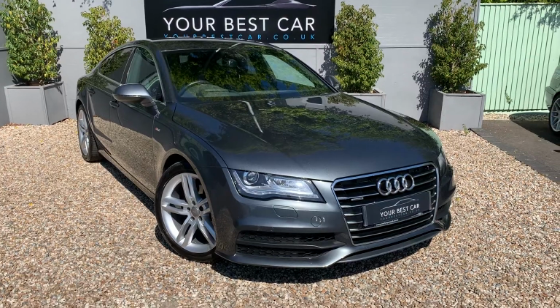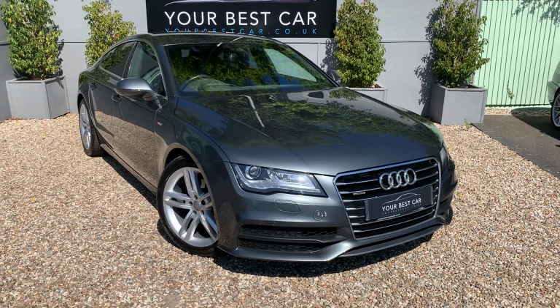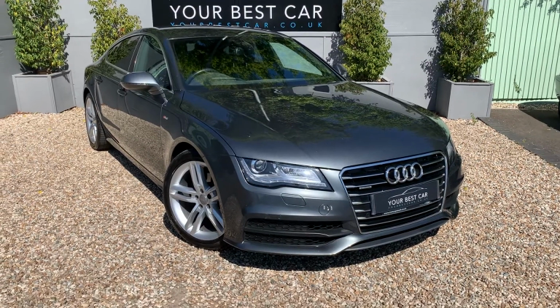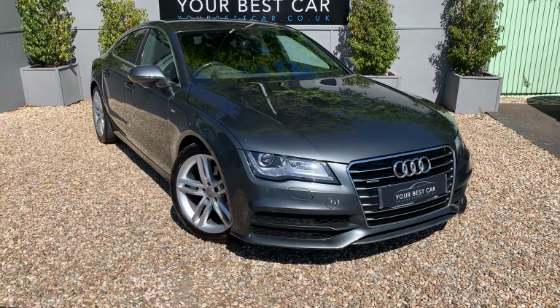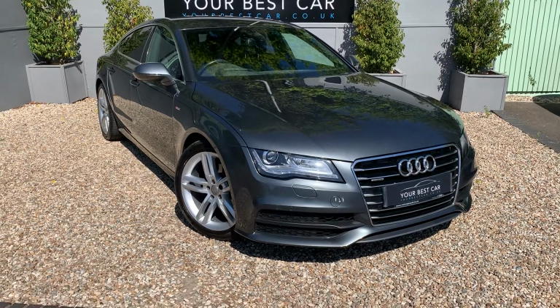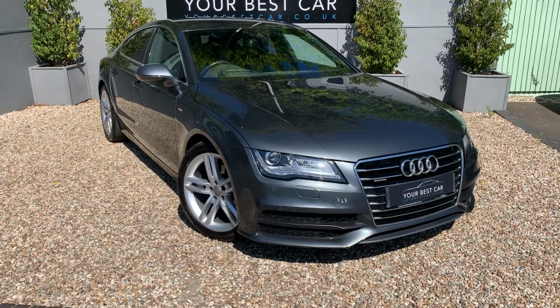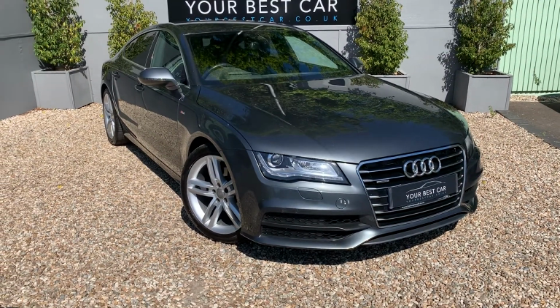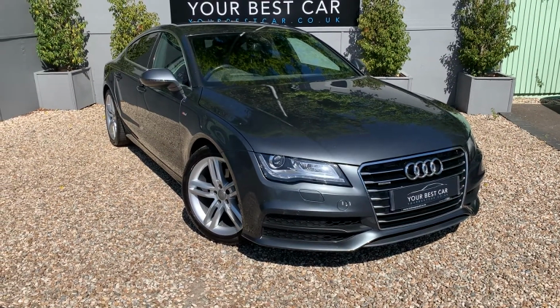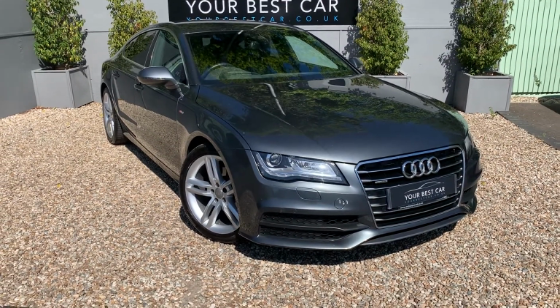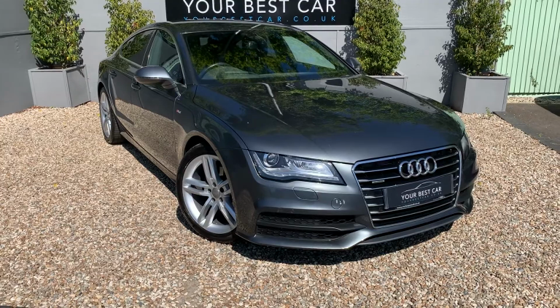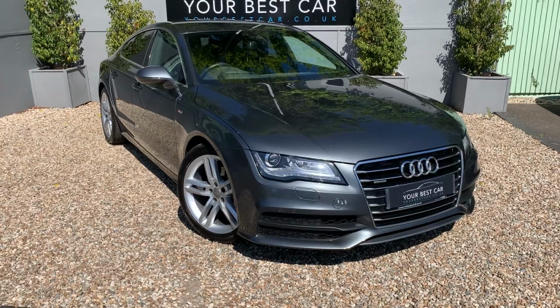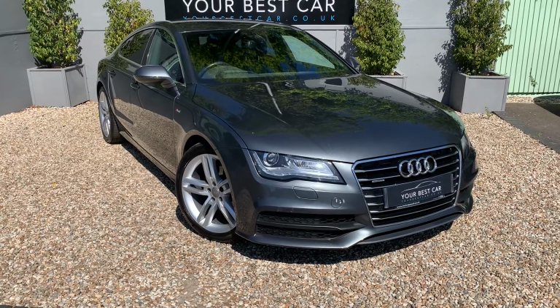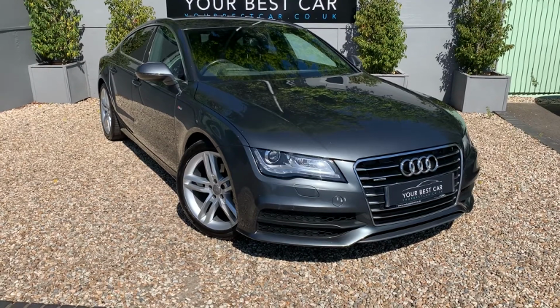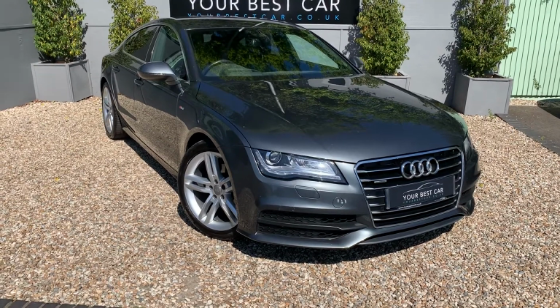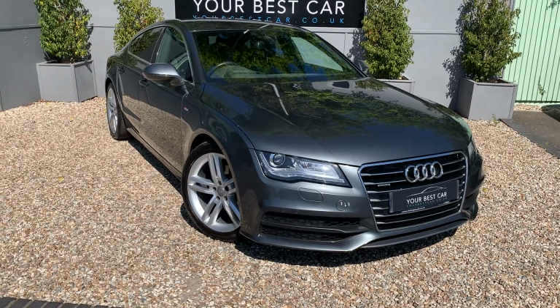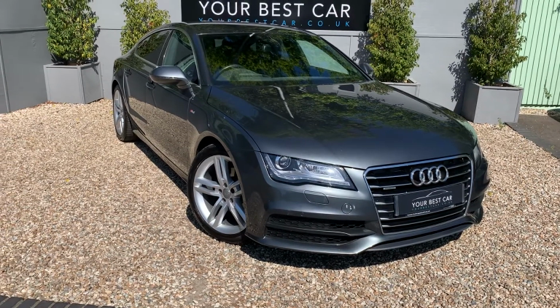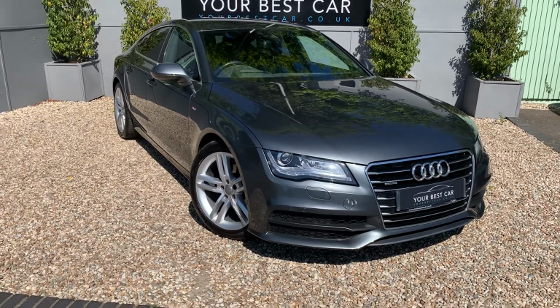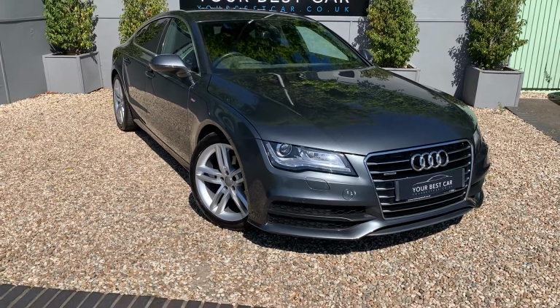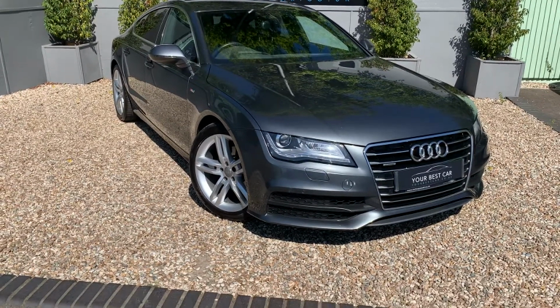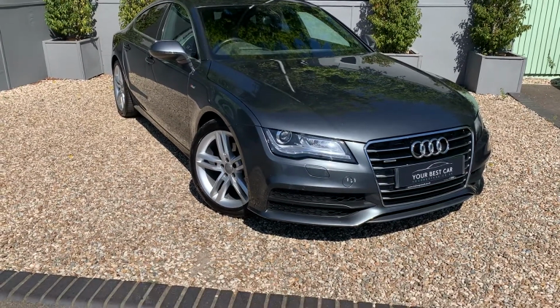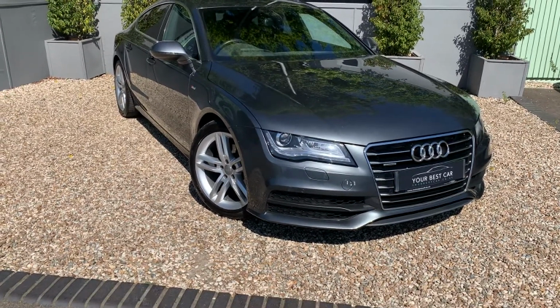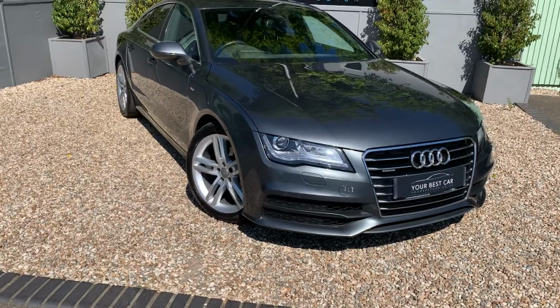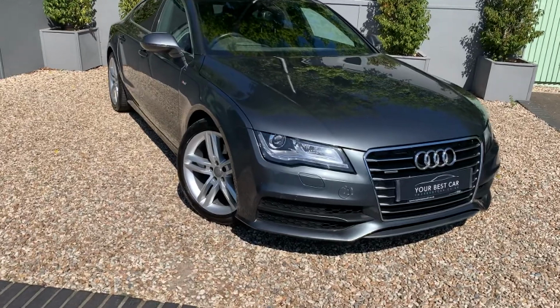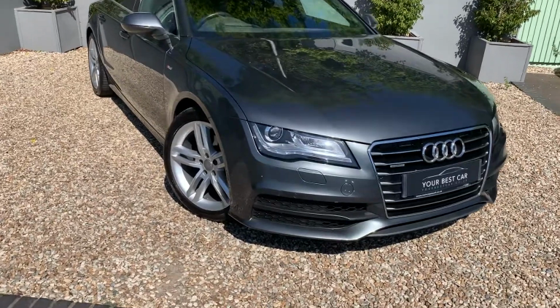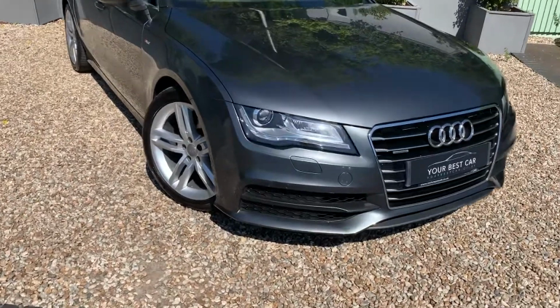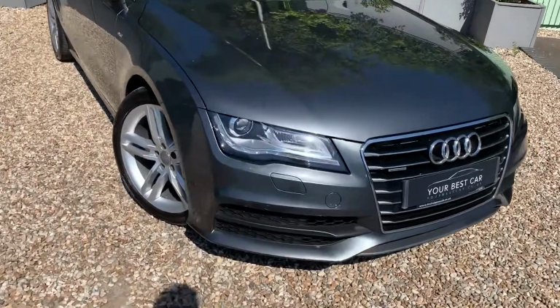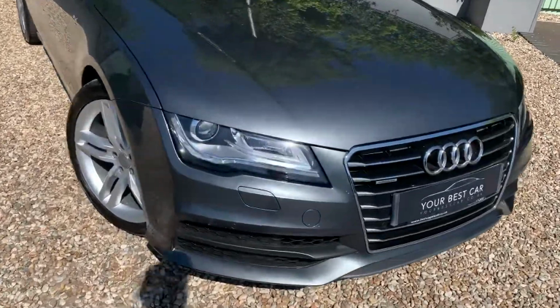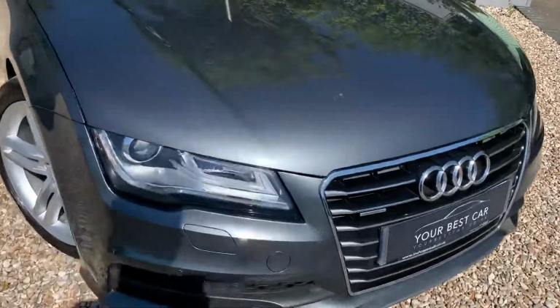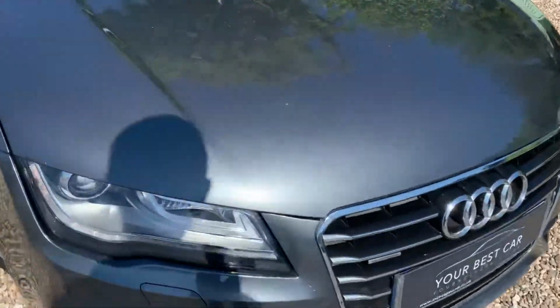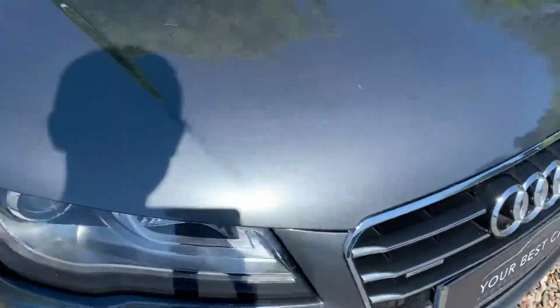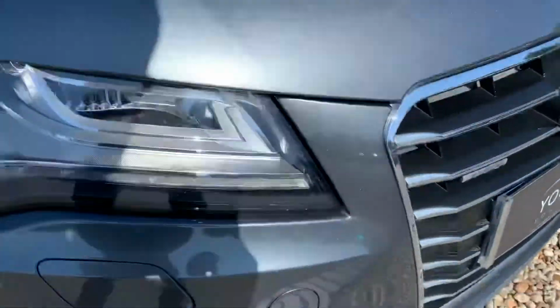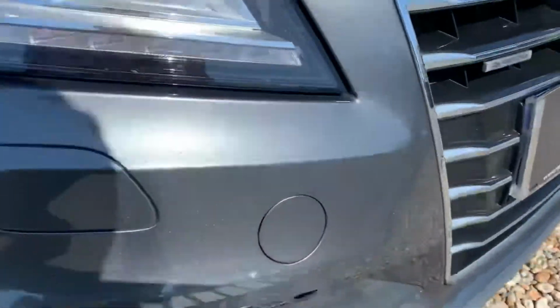Good morning, thank you for your continued interest in the Audi A7. This is just the appraisal video, so it's going to be a very honest appraisal of any marks that are on the vehicle. We'll start off on the front bumper and the bonnet.